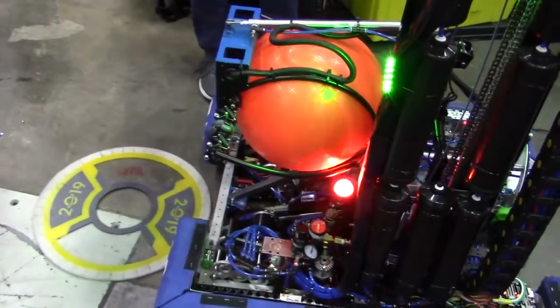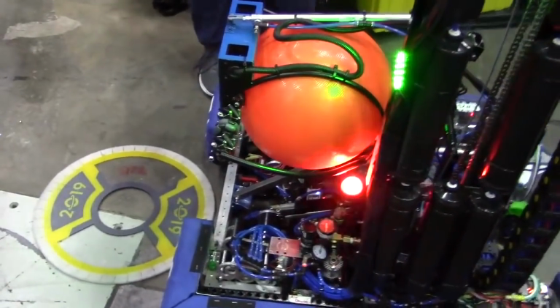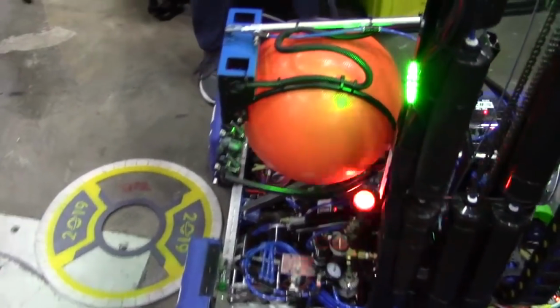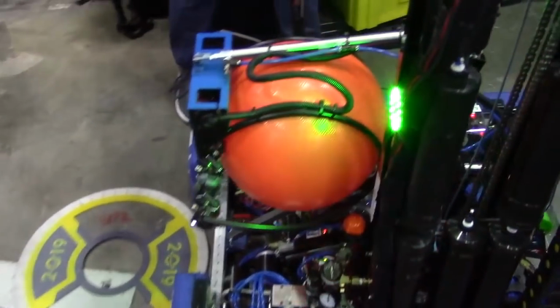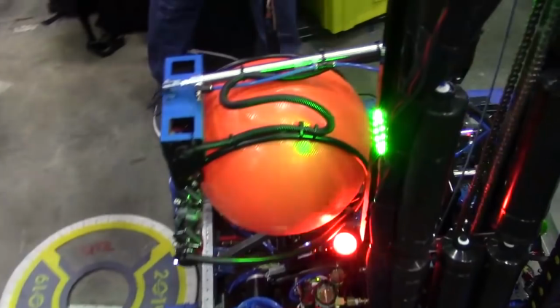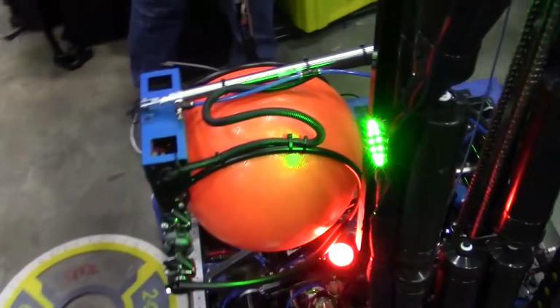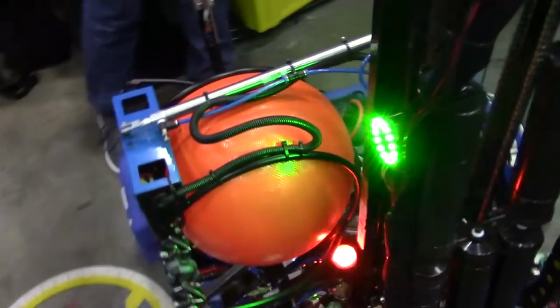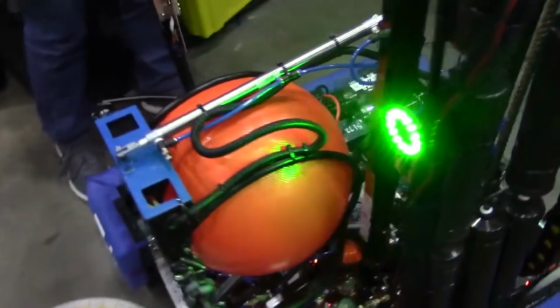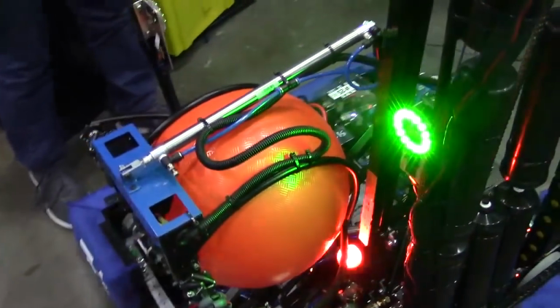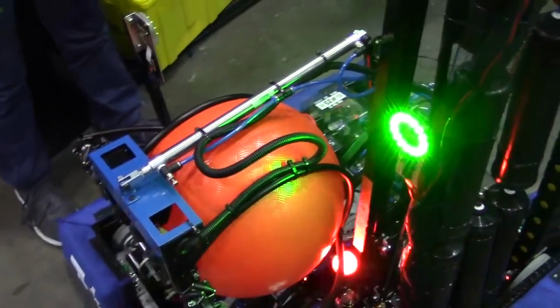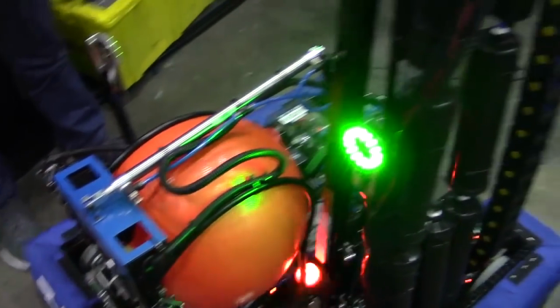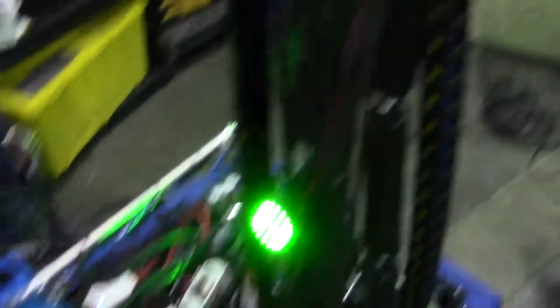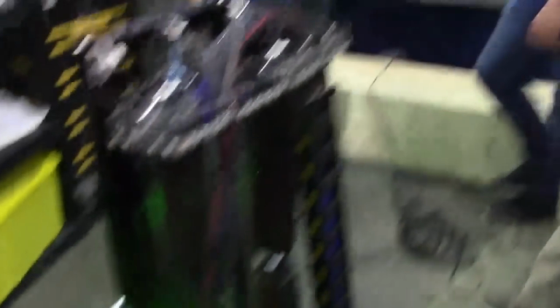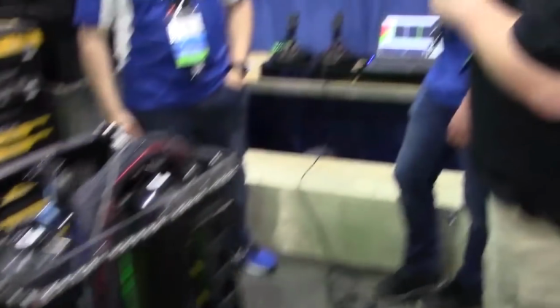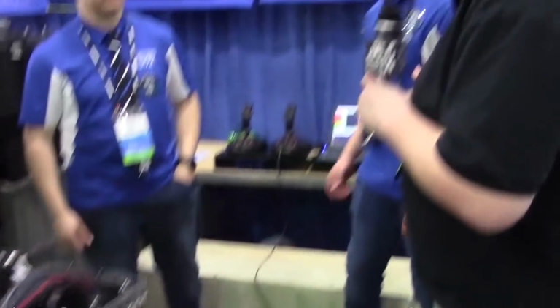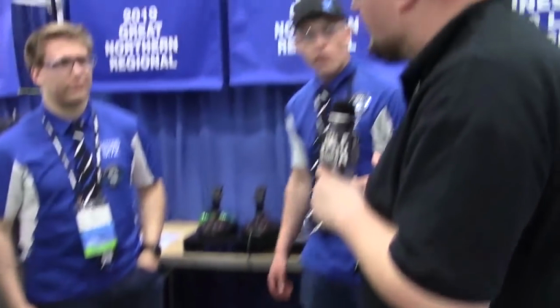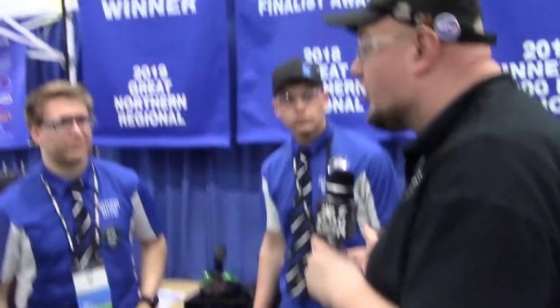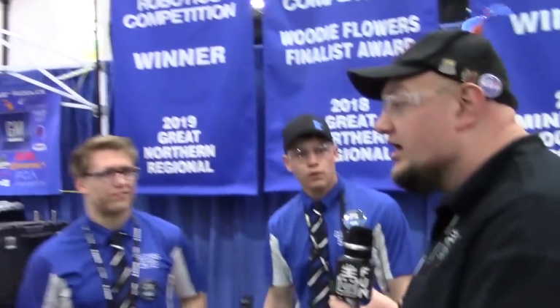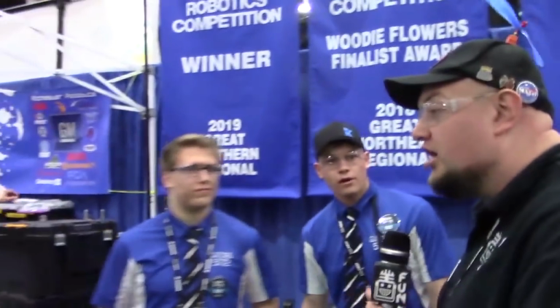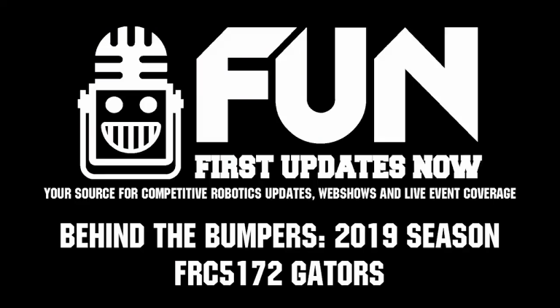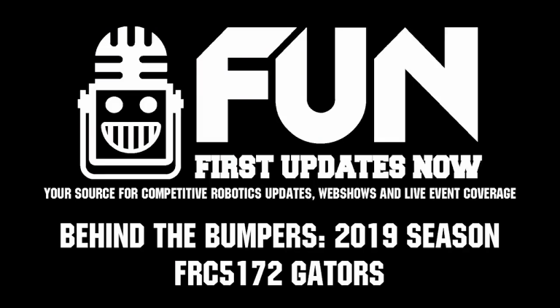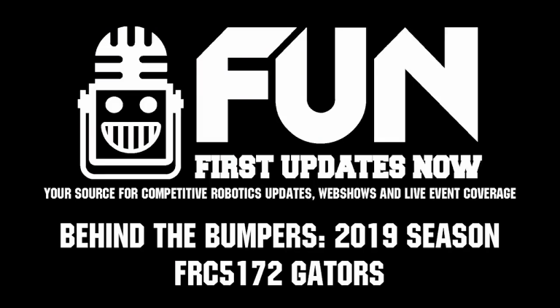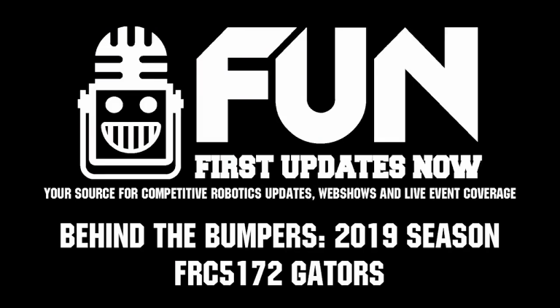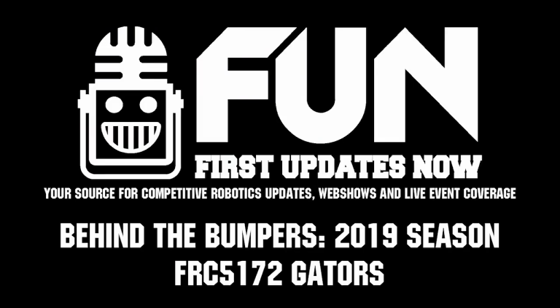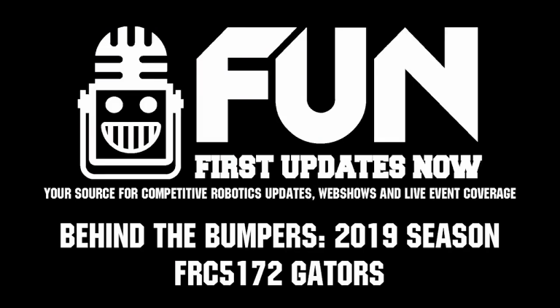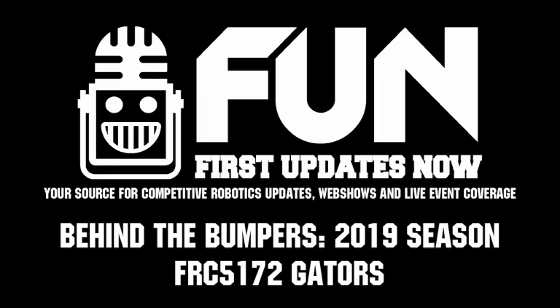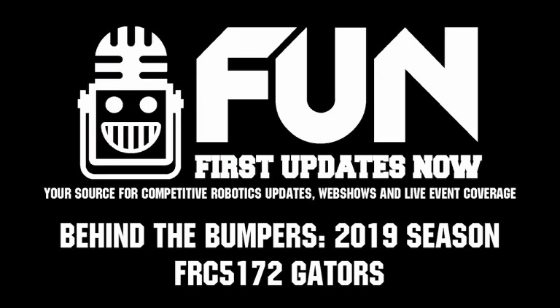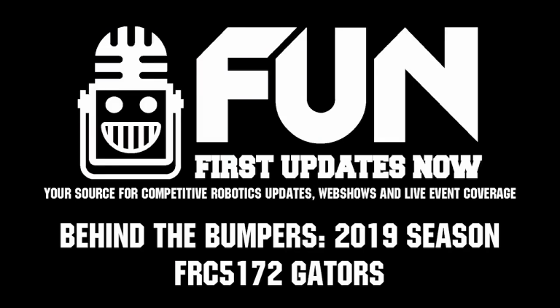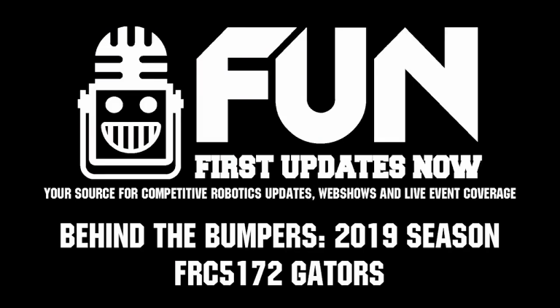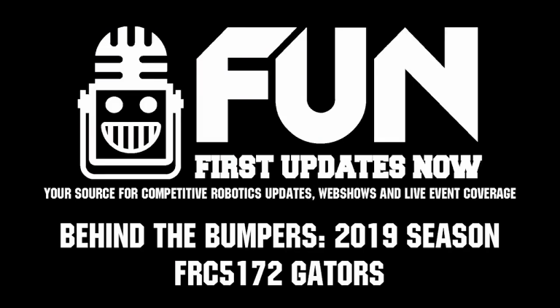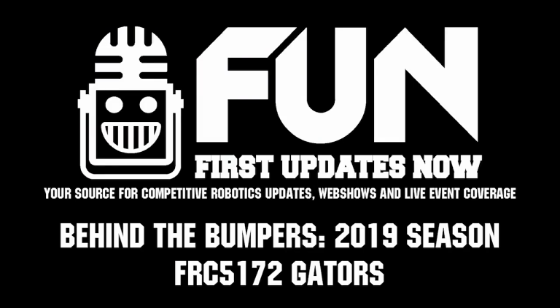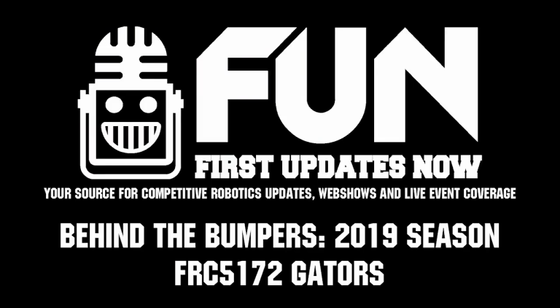5172, as we mentioned — looking awesome, what a phenomenal machine. Guys, thanks for taking the time to tell us a little bit more about your robot, and good luck here in Detroit. Thank you, thank you.